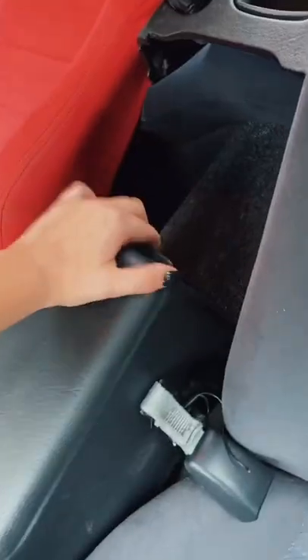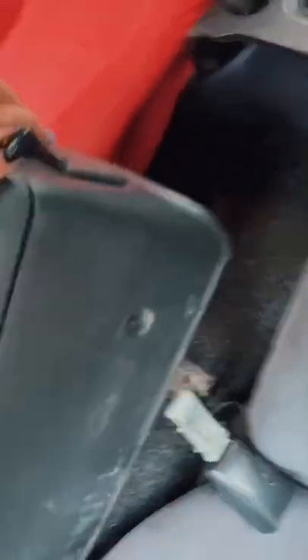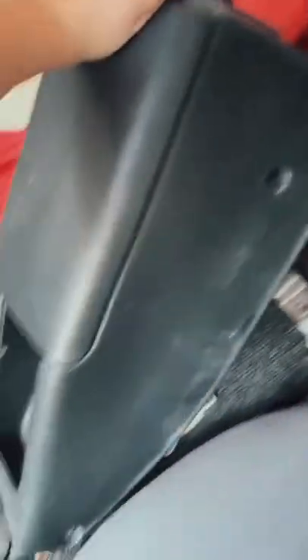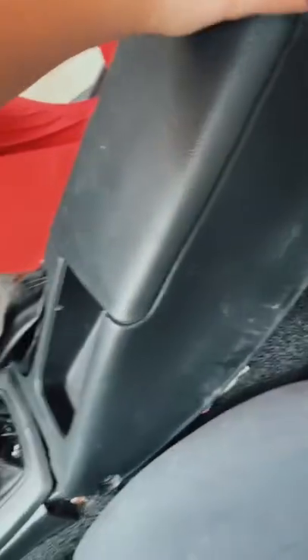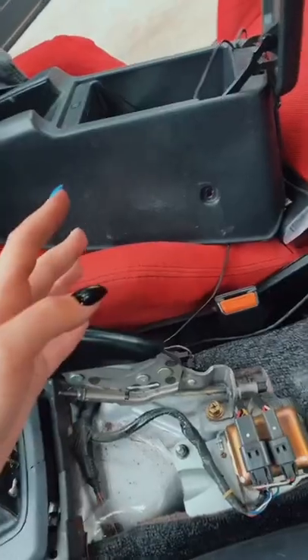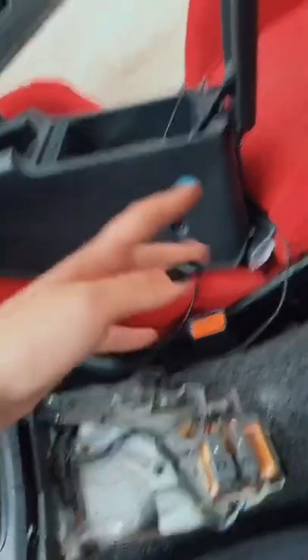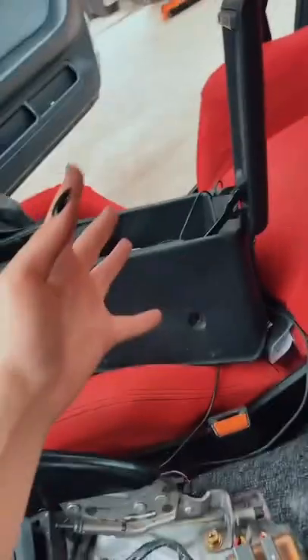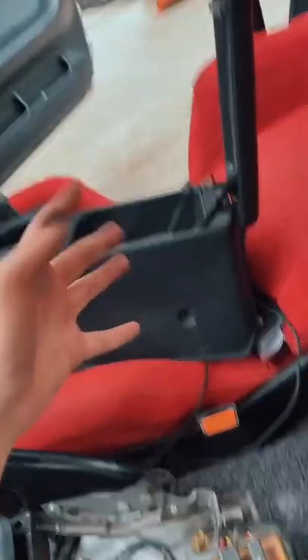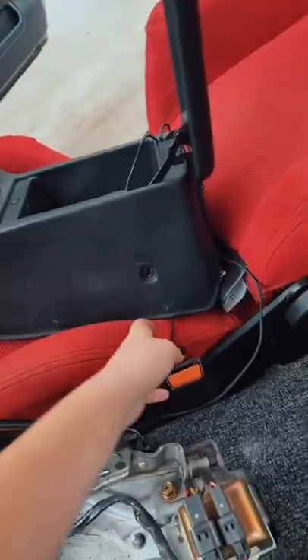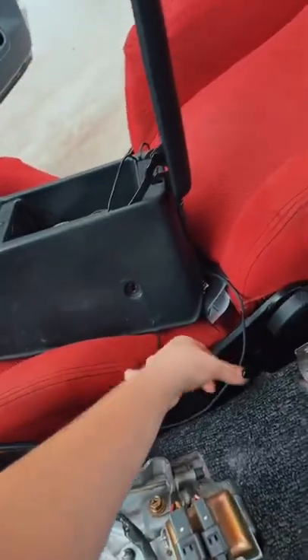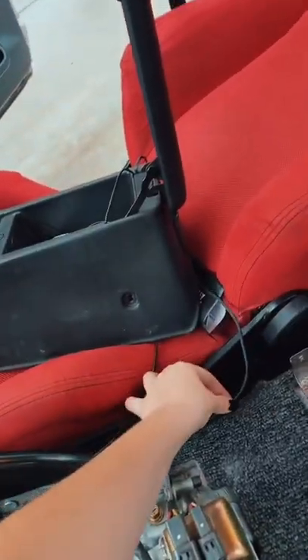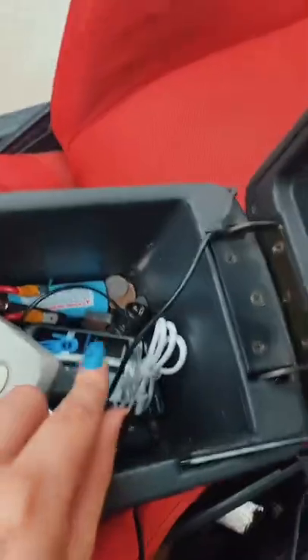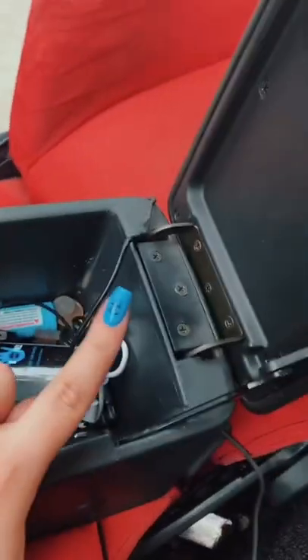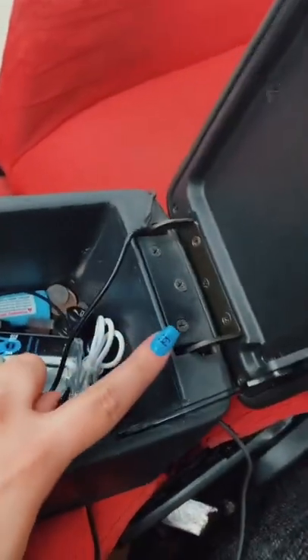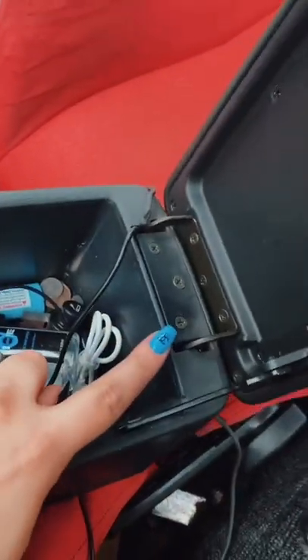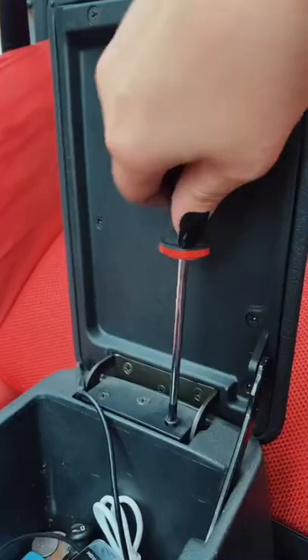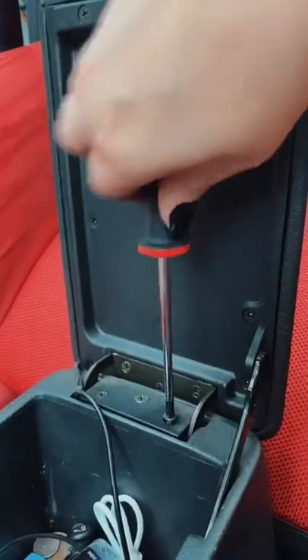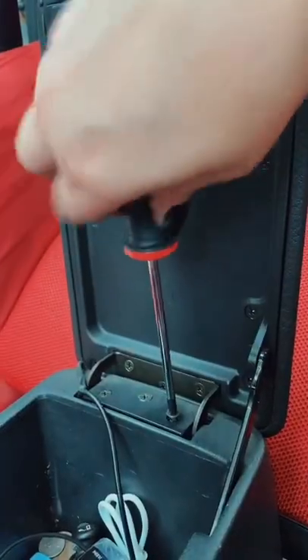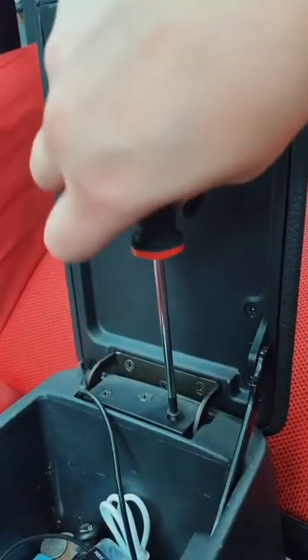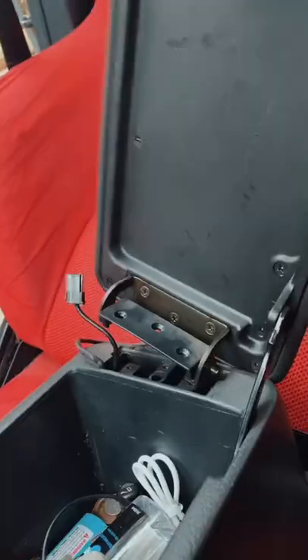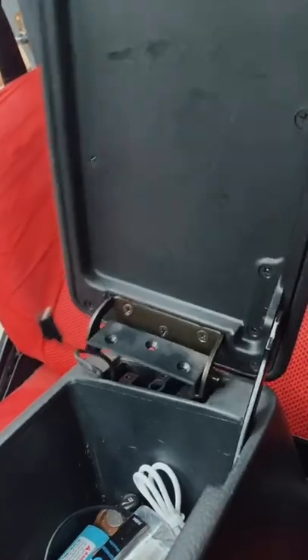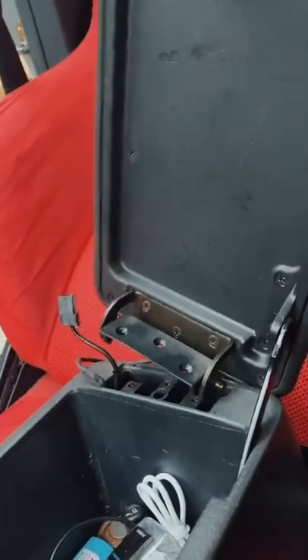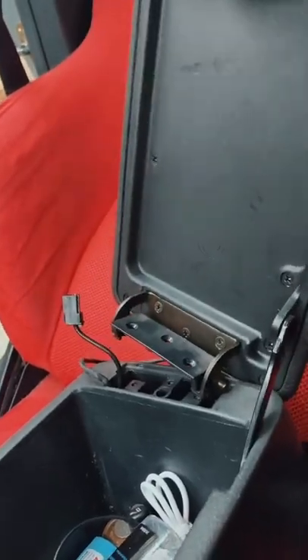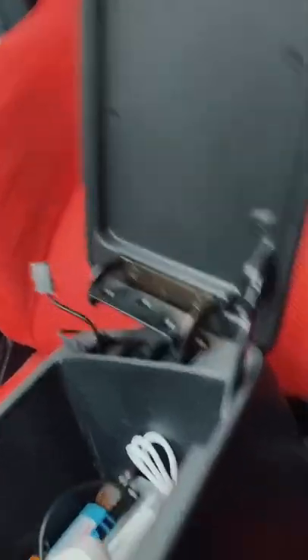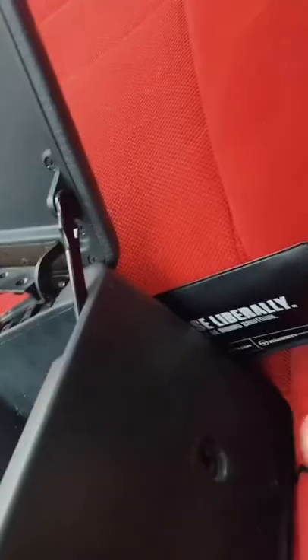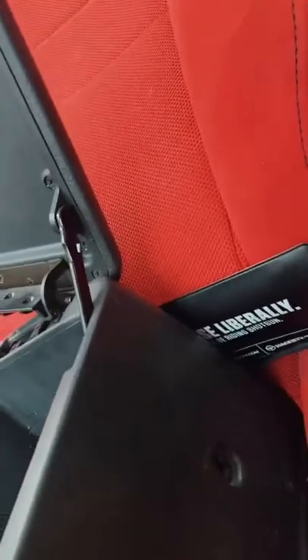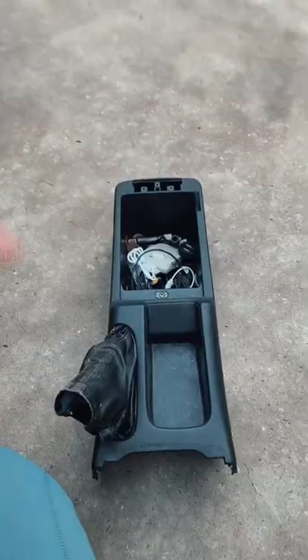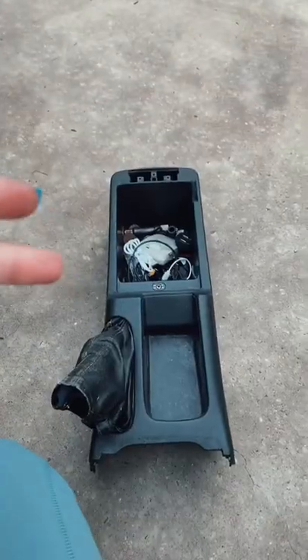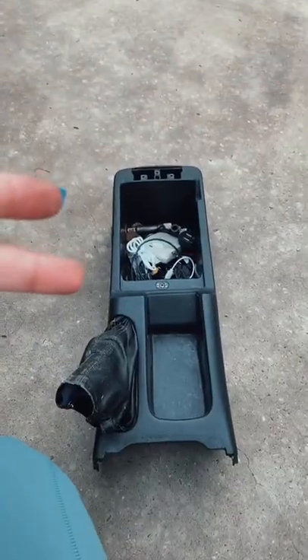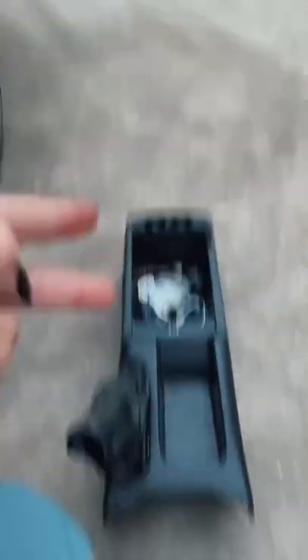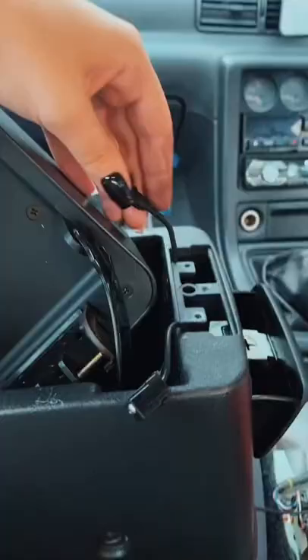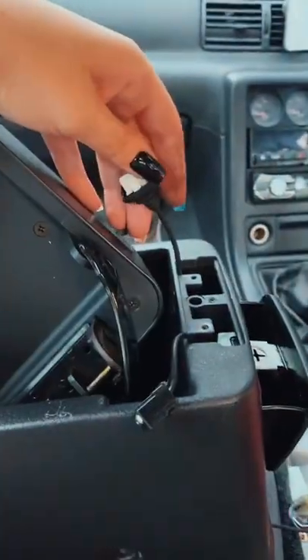Now just pop that out — don't completely hoist it off because there are wires connected to it. Take that part off using the same screwdriver, wiggle it out, and then pull the wires. The stock center console is now completely out.